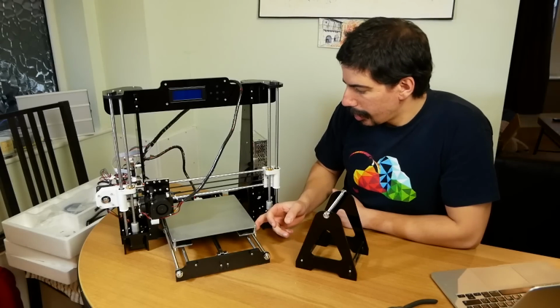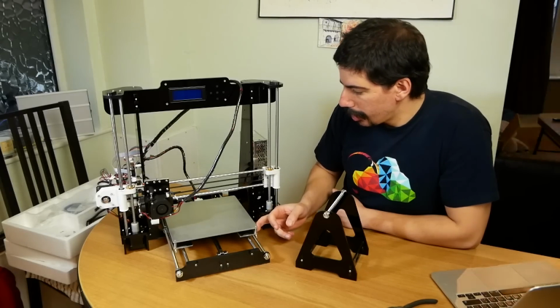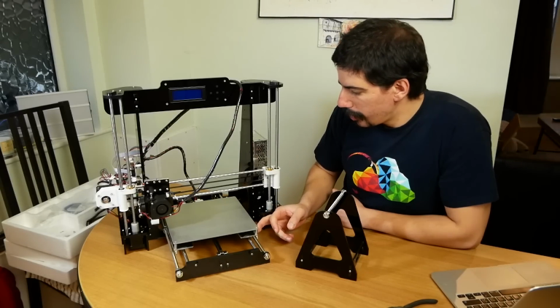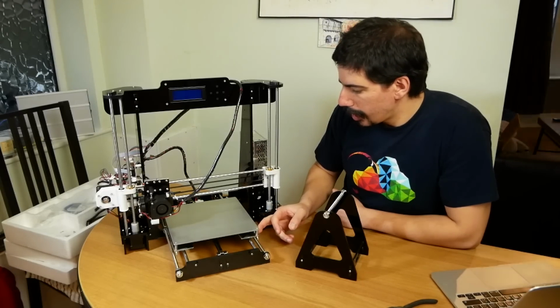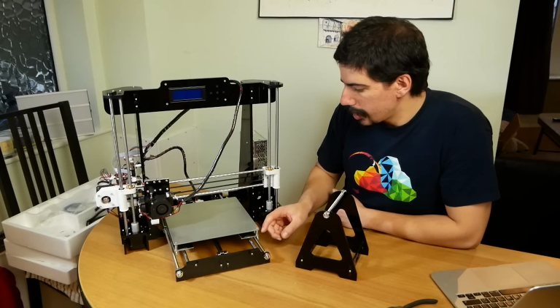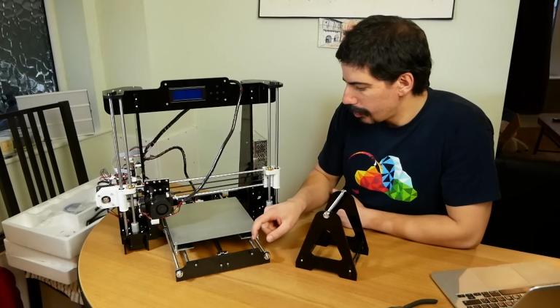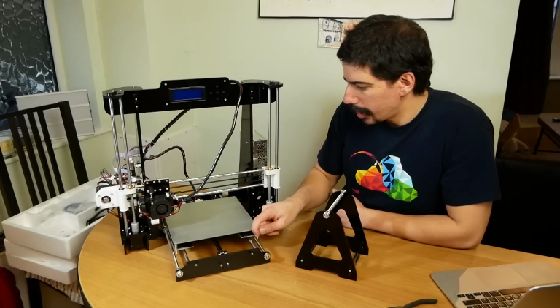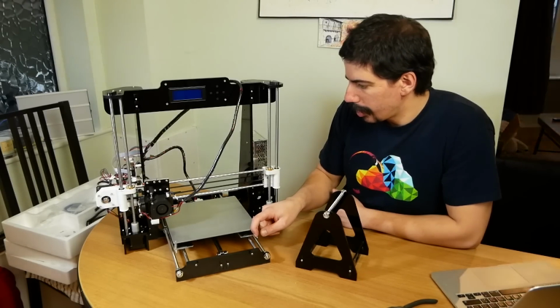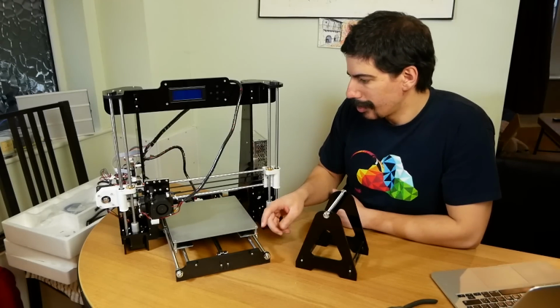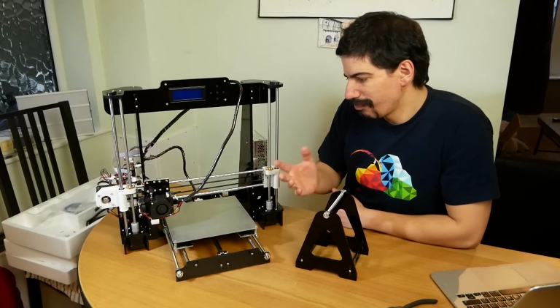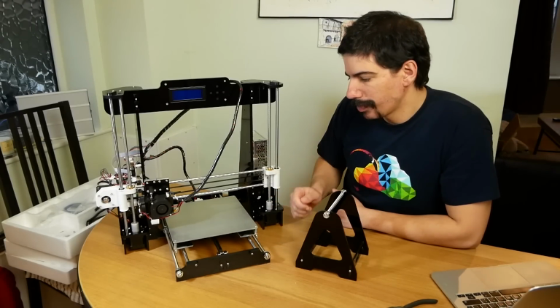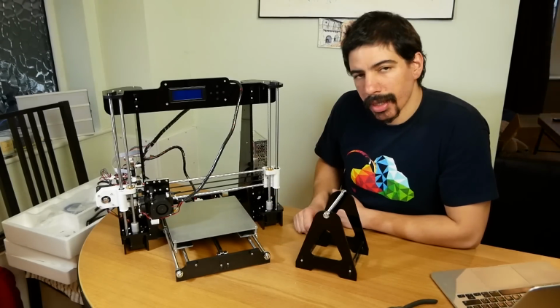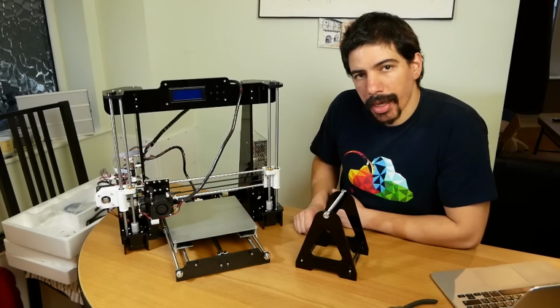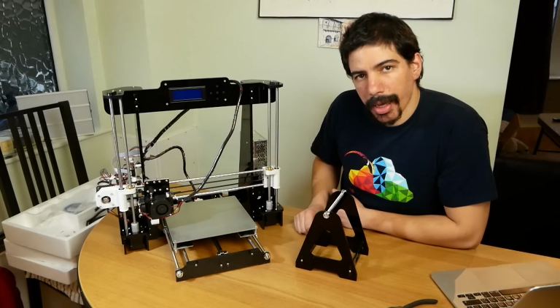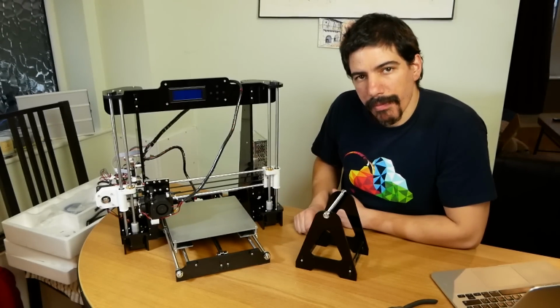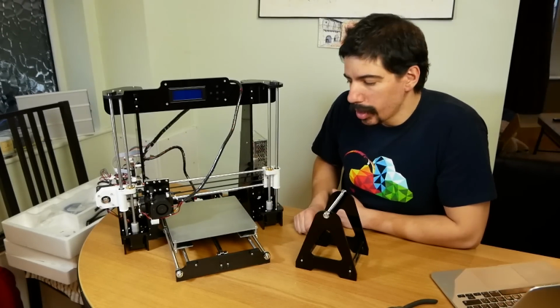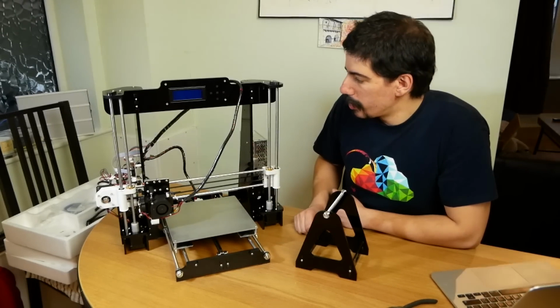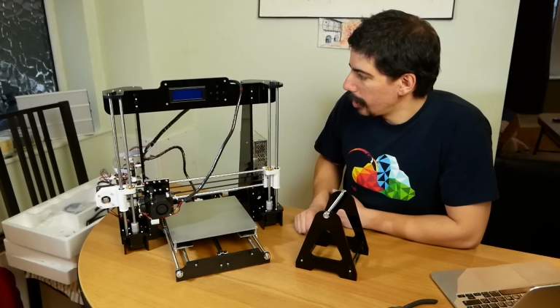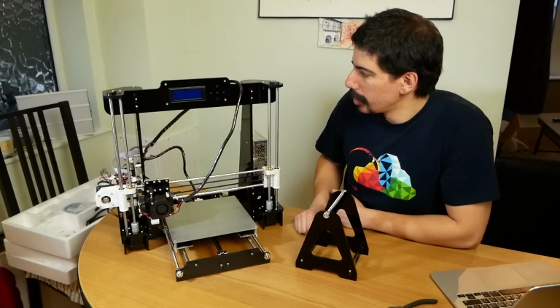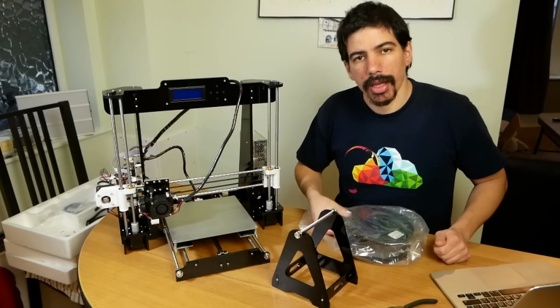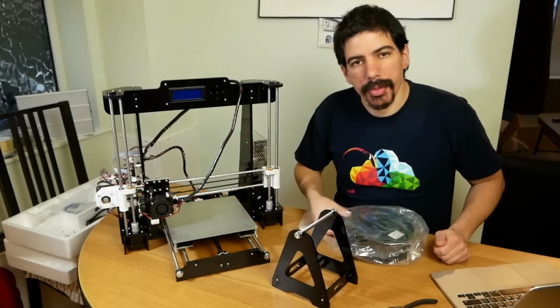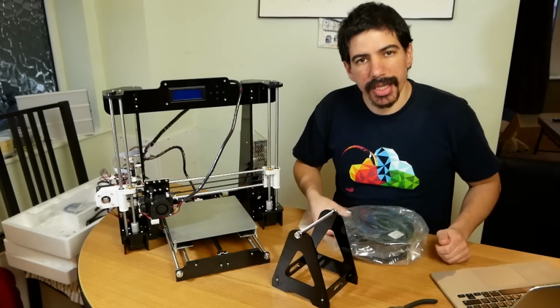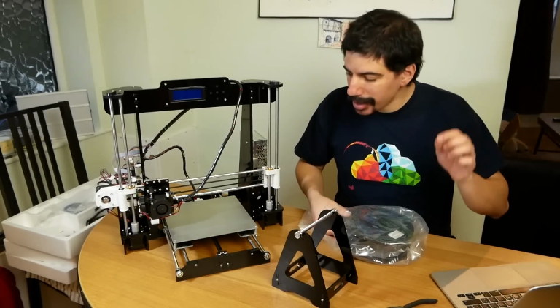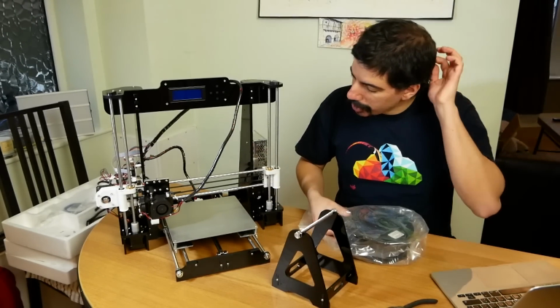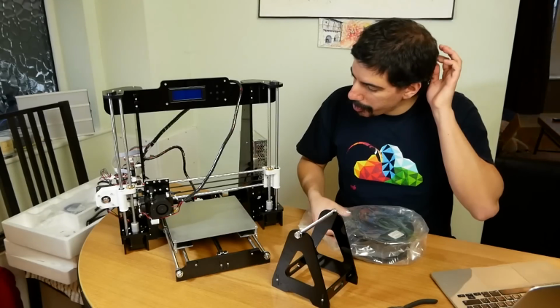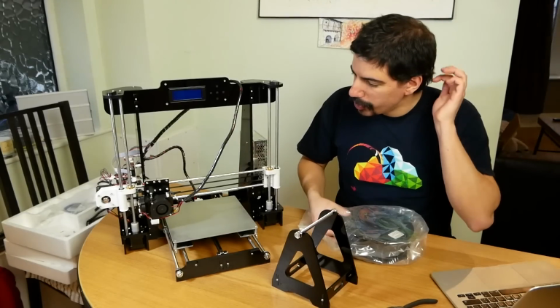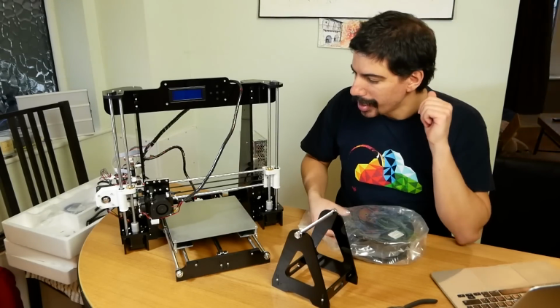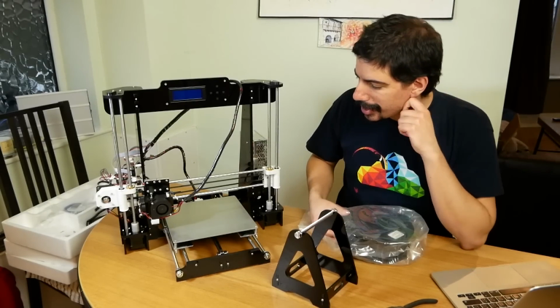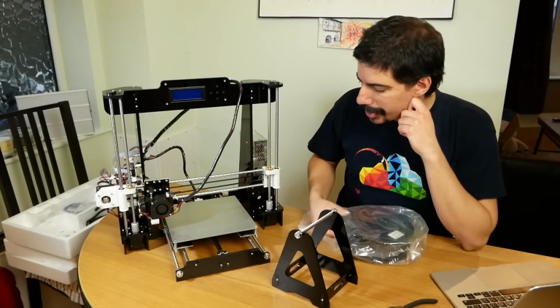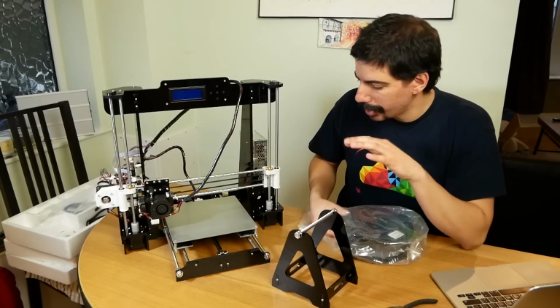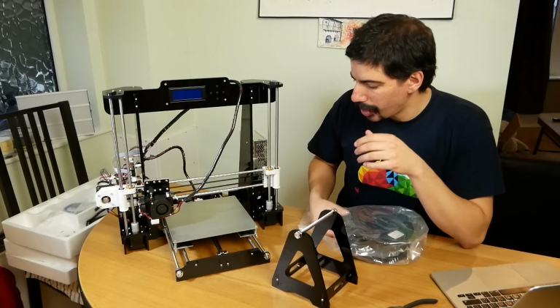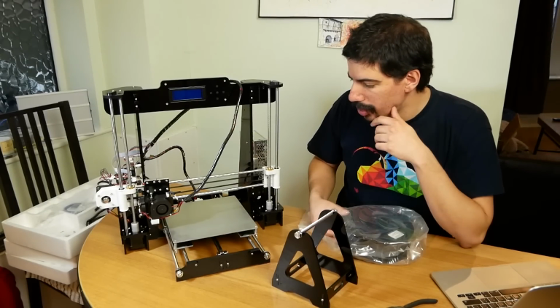Other than a few things, it came together more or less well. A lot of people say that these need quite a bit of tweaking and testing and changing, so I'm going to start on that process and let you know what I find.